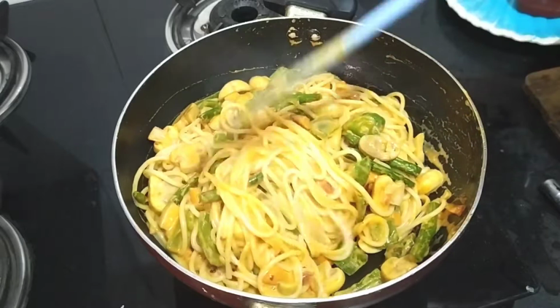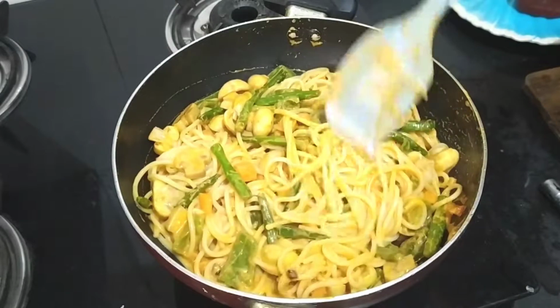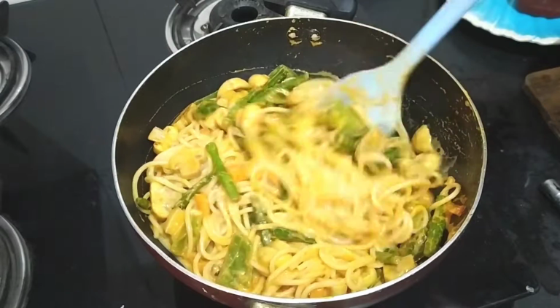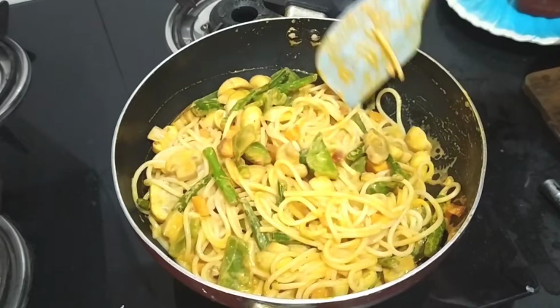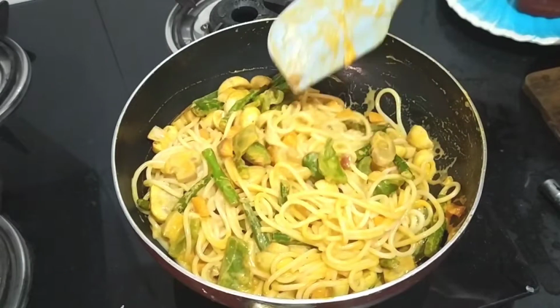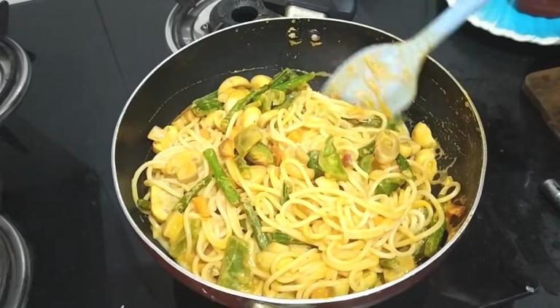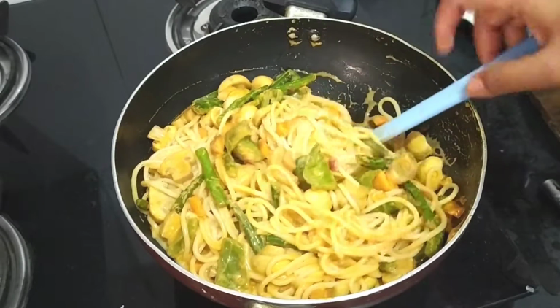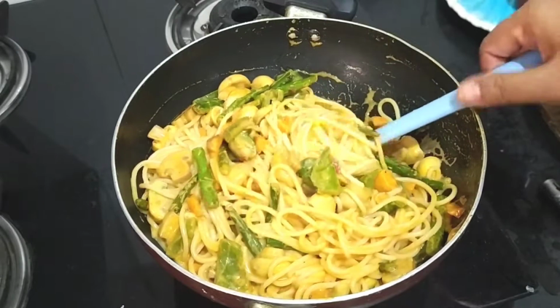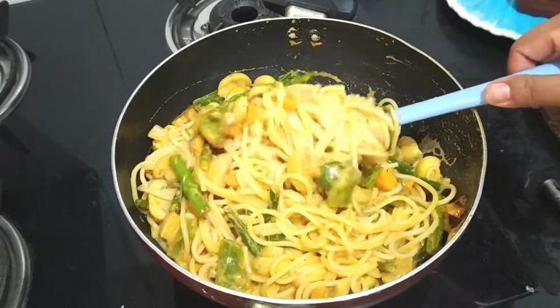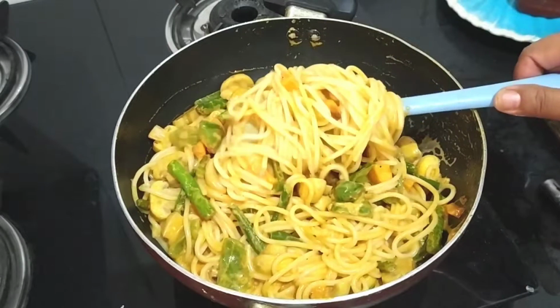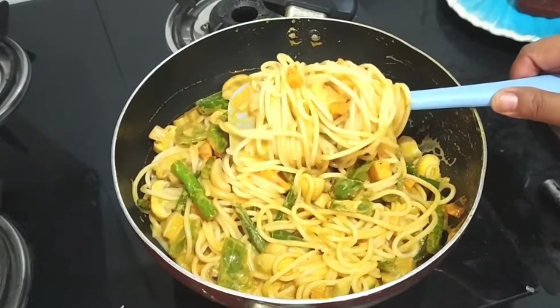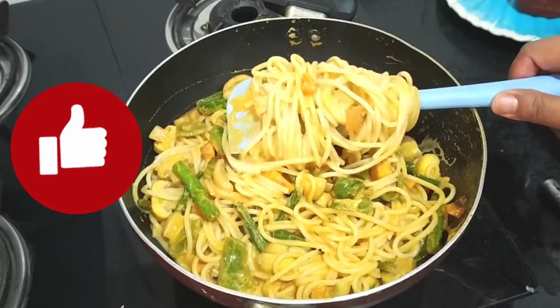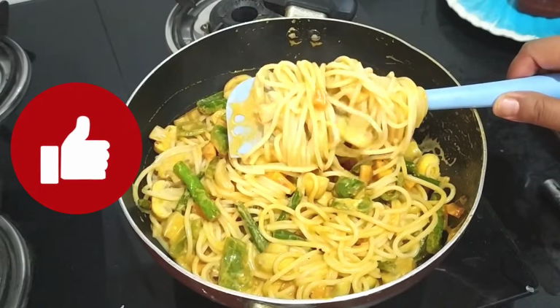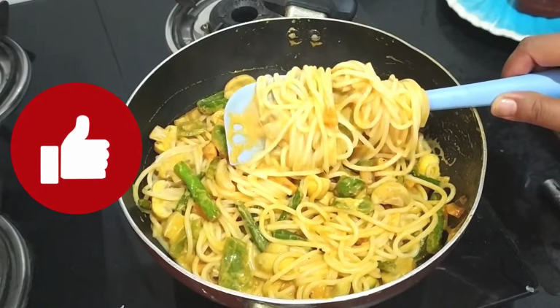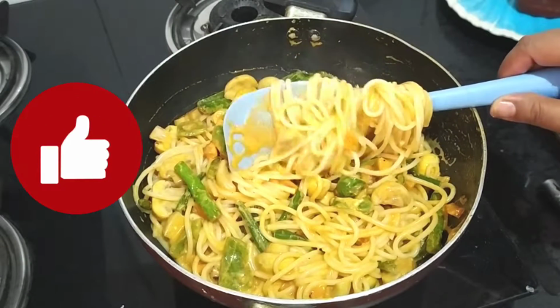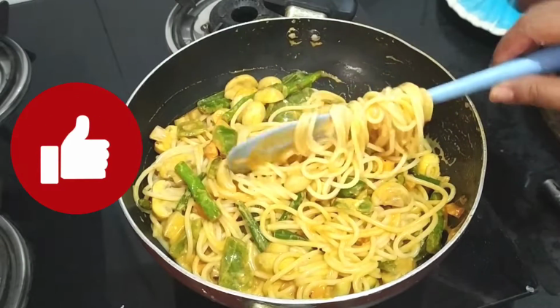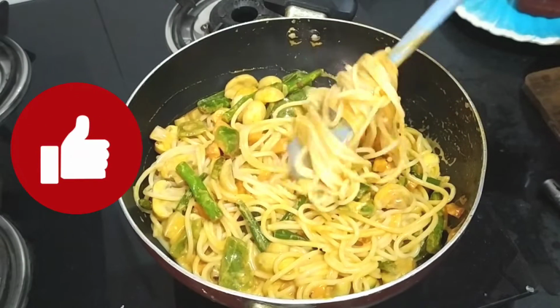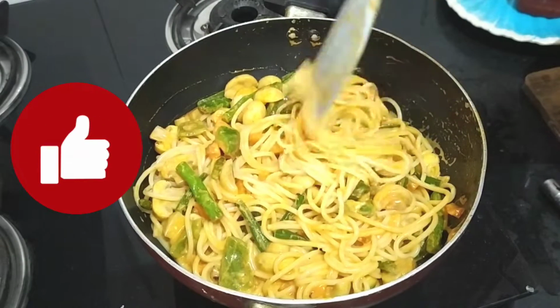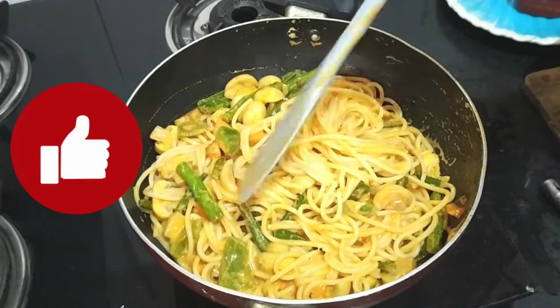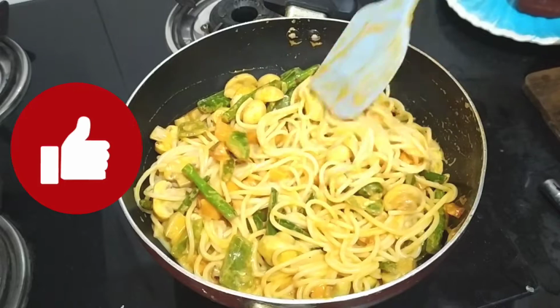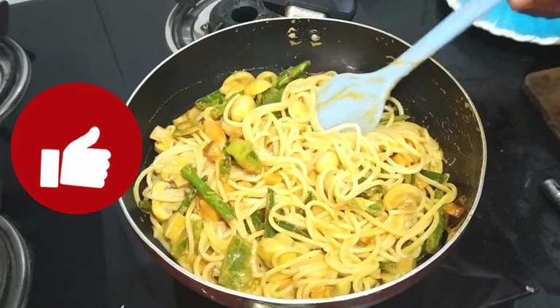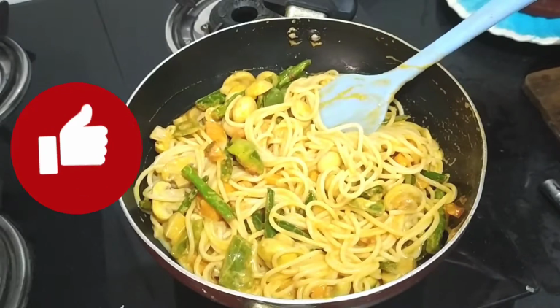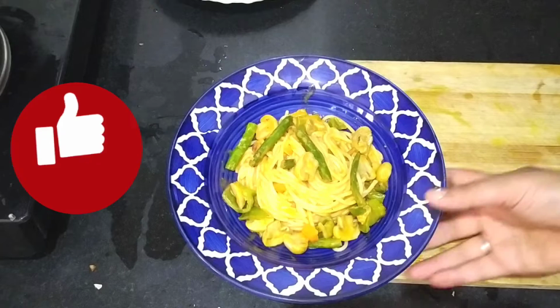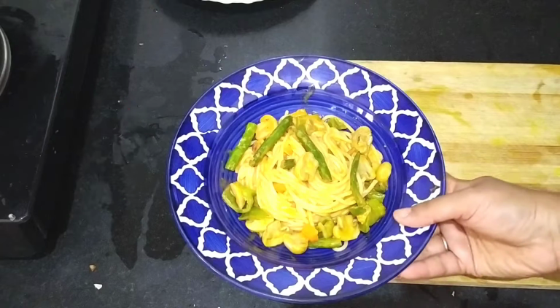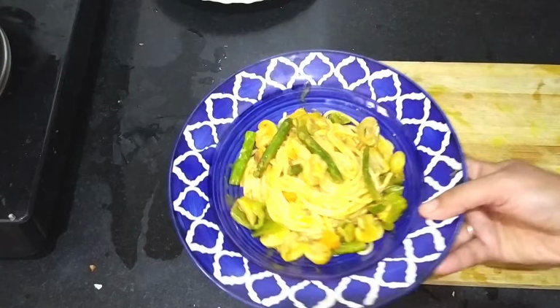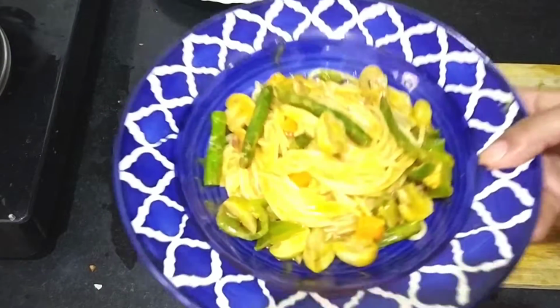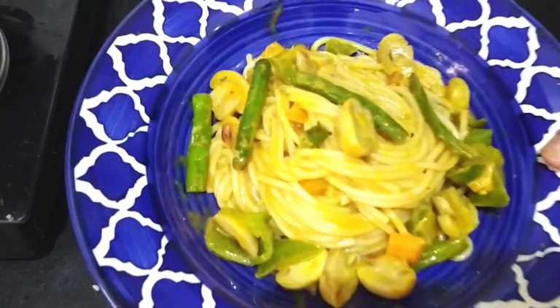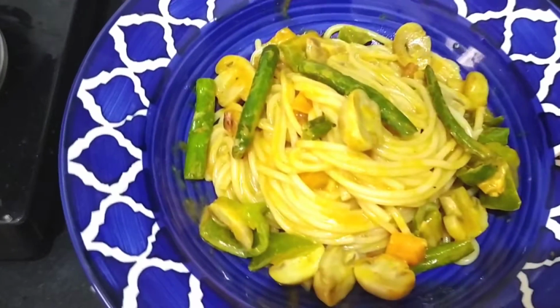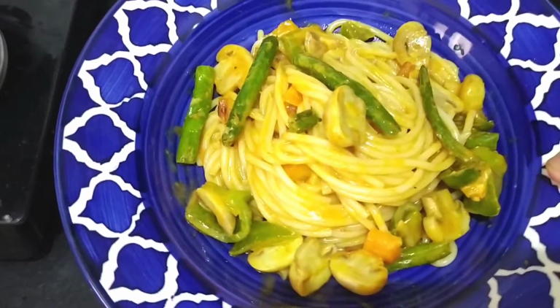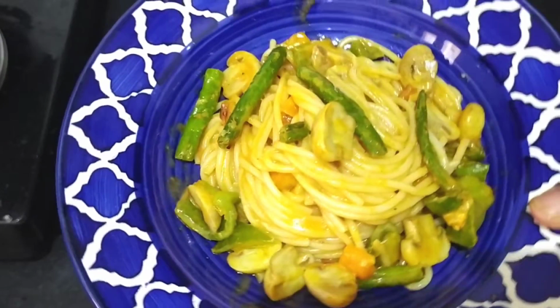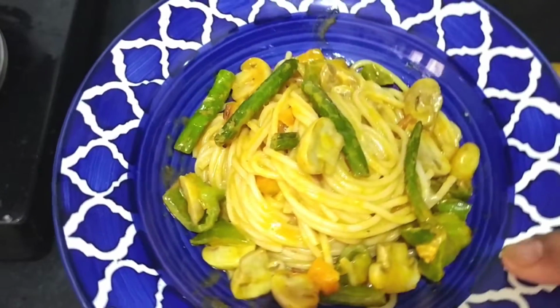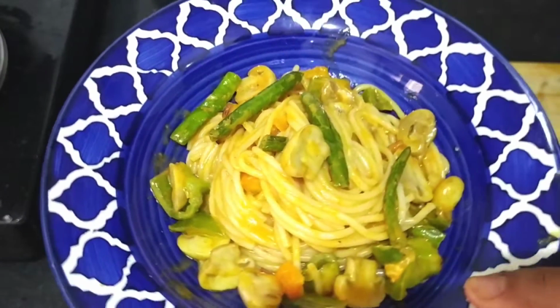It will be very delicious. A like and a share will be appreciated. Next time we will meet with a new recipe. Thank you!